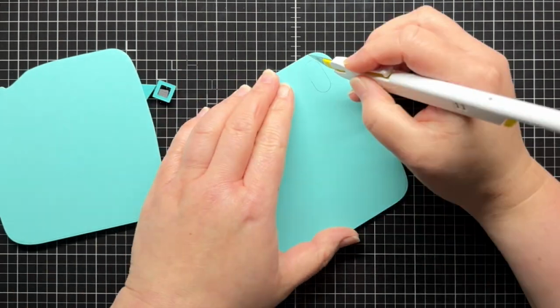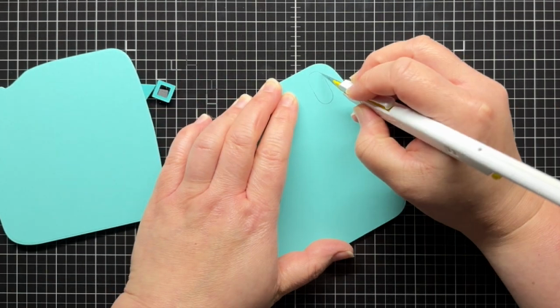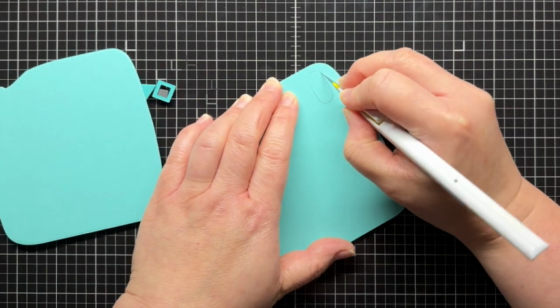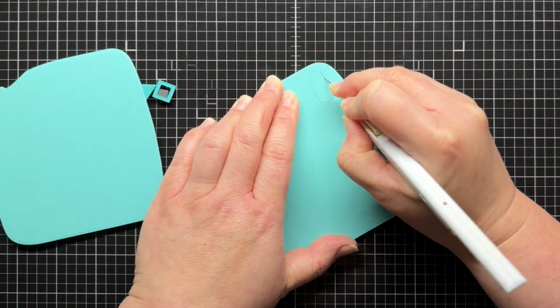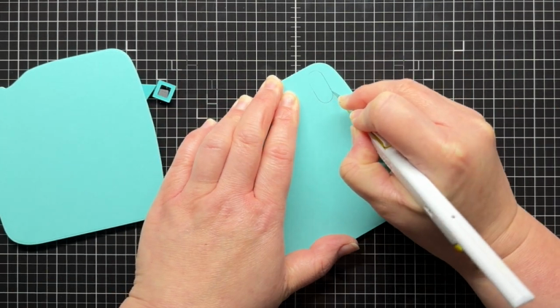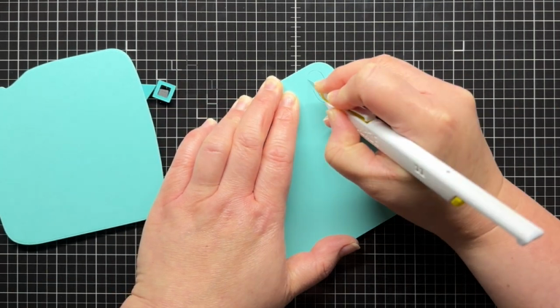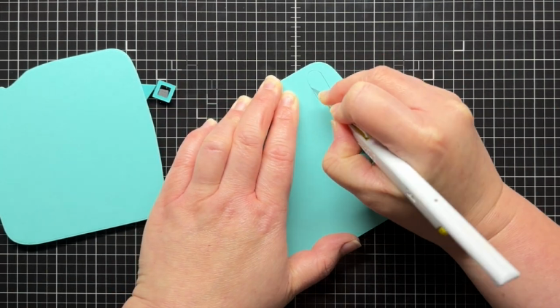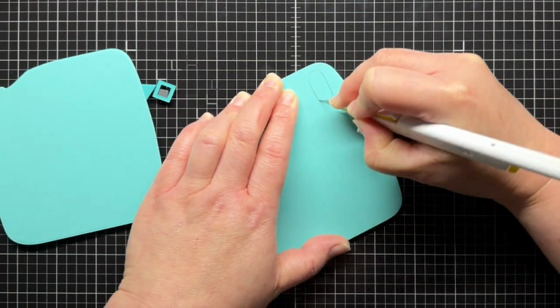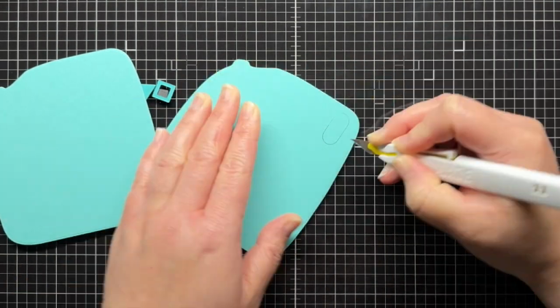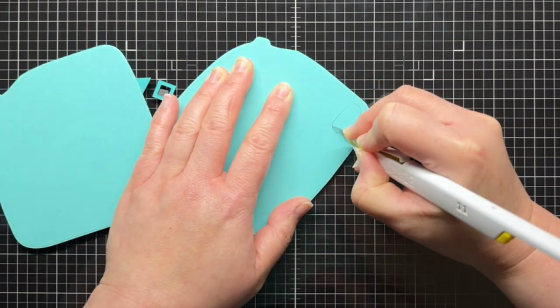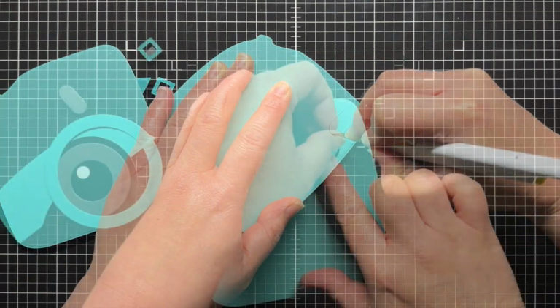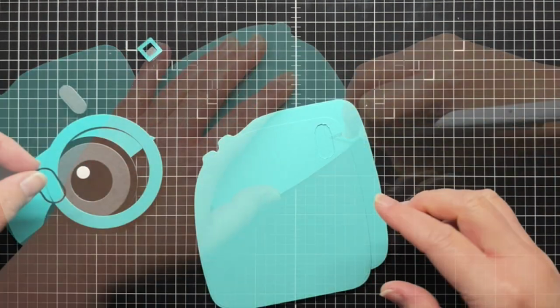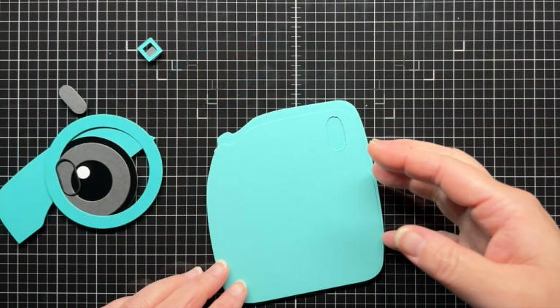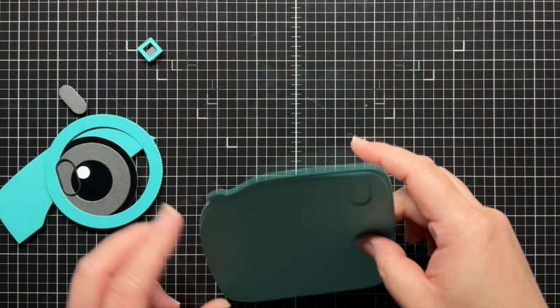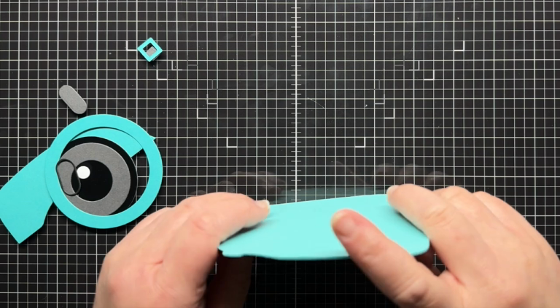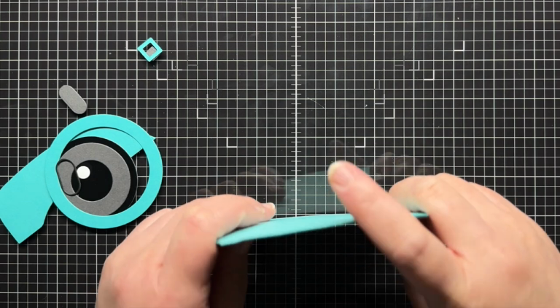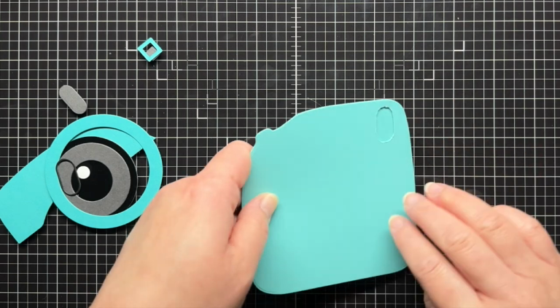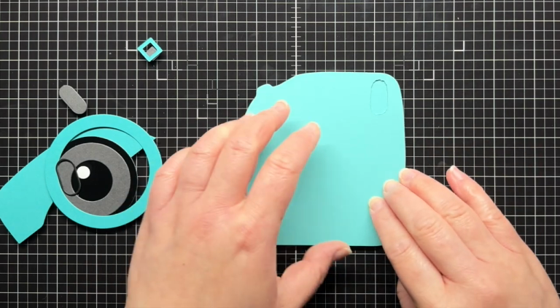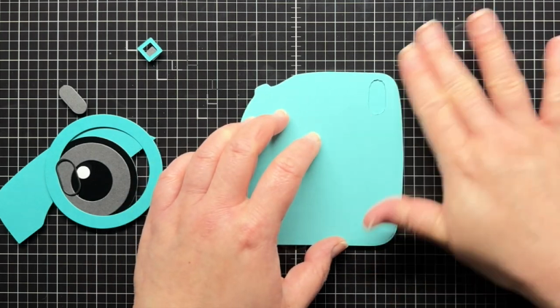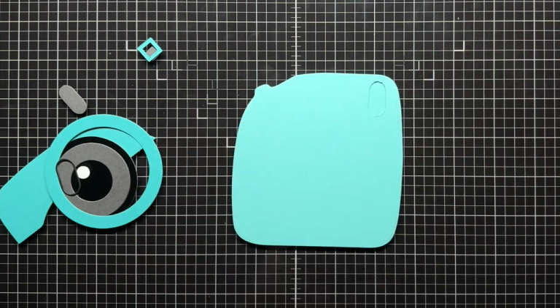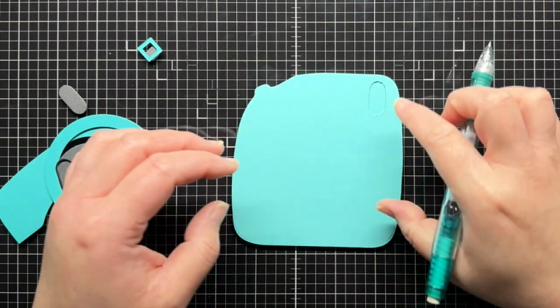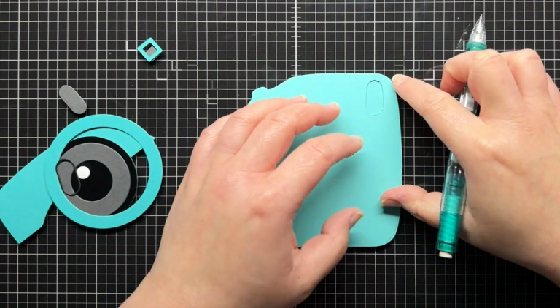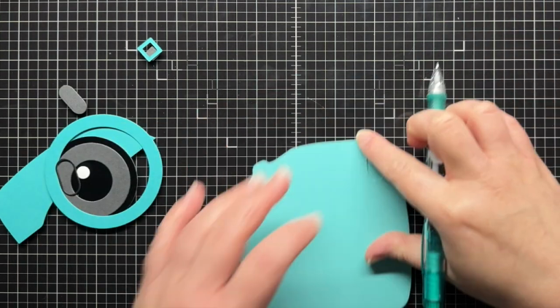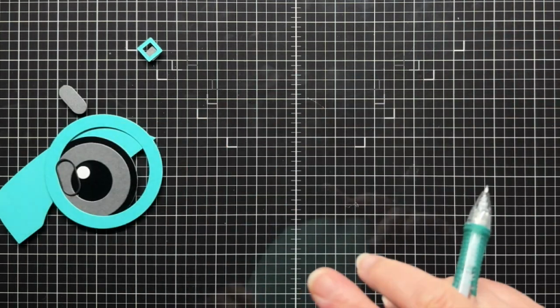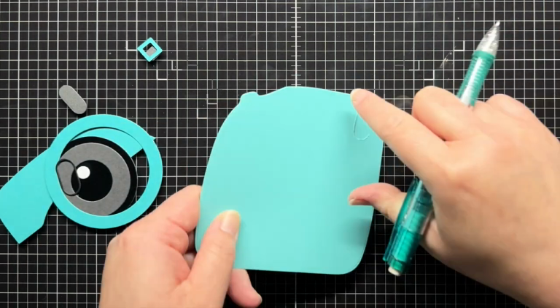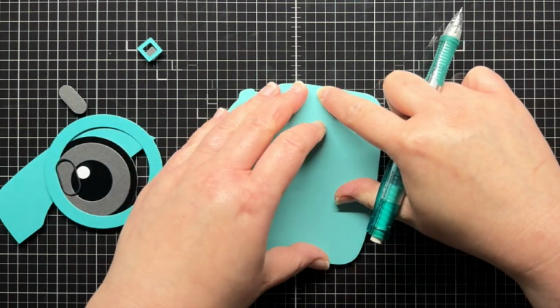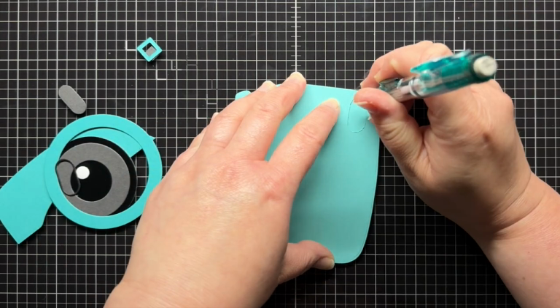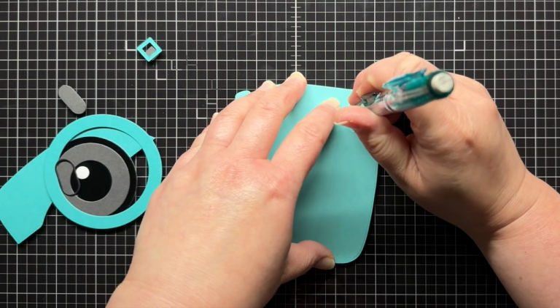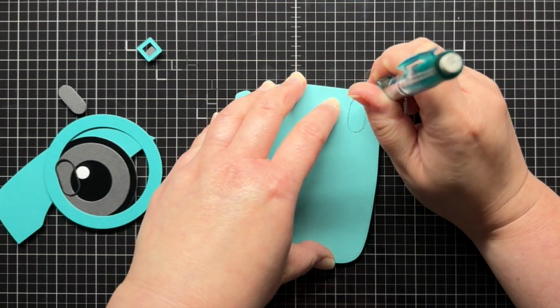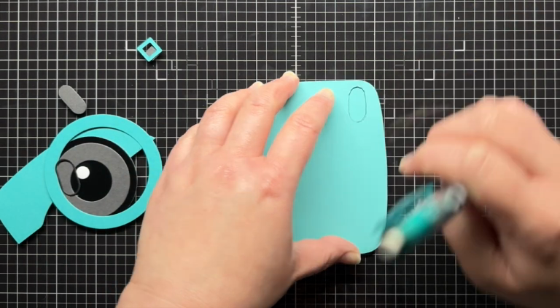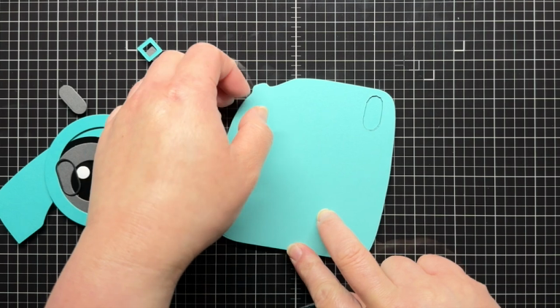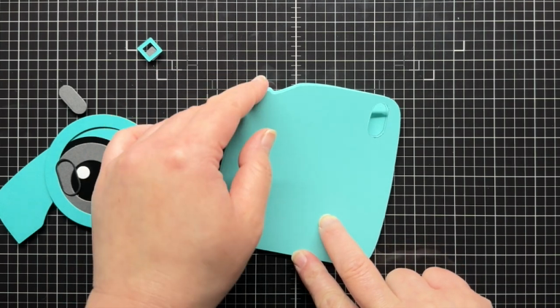Next I use a craft knife to carefully cut out that shape. Once I've cut it out, I place it on top of another main panel and trace the hole onto the second panel. This will show us where to place our LED sticker.